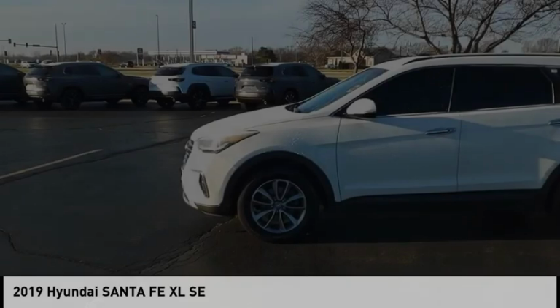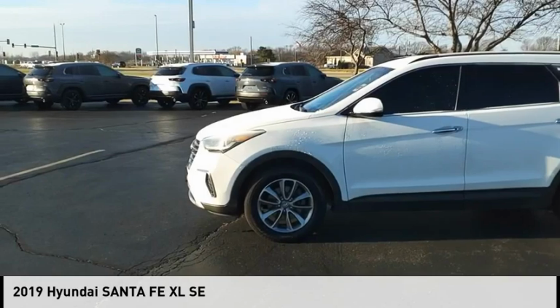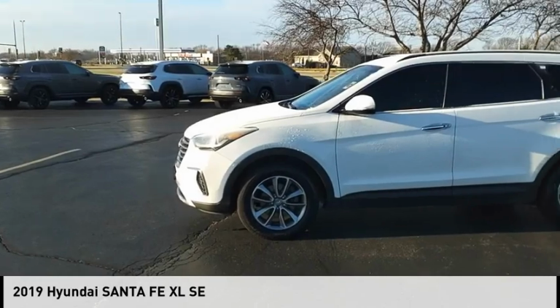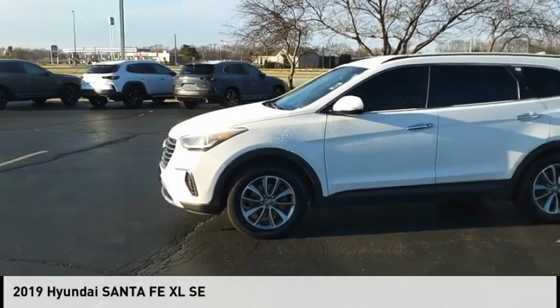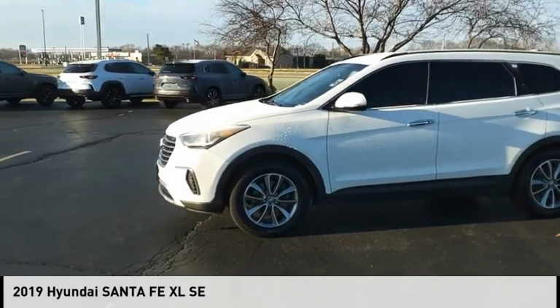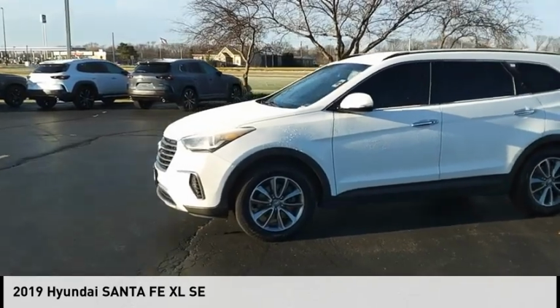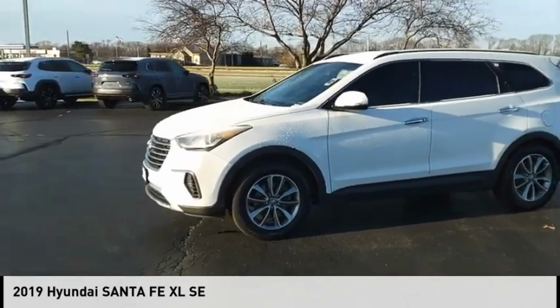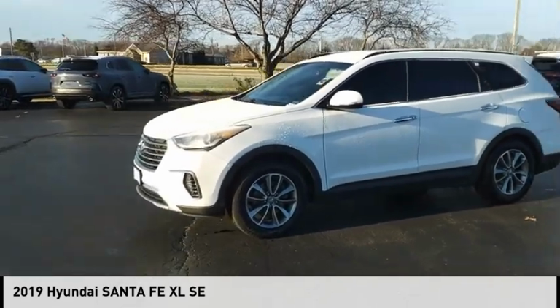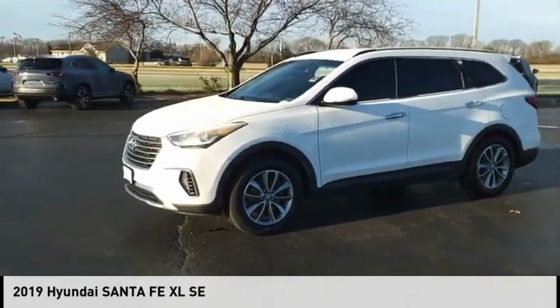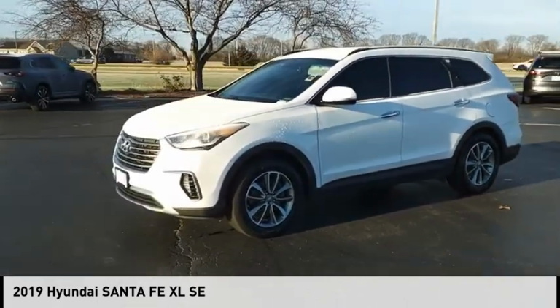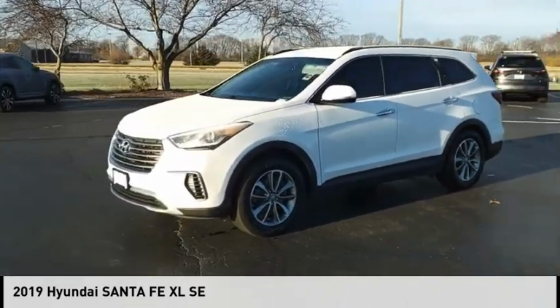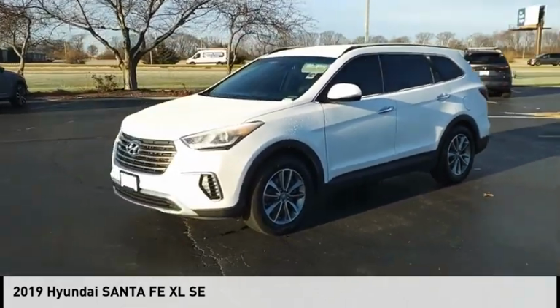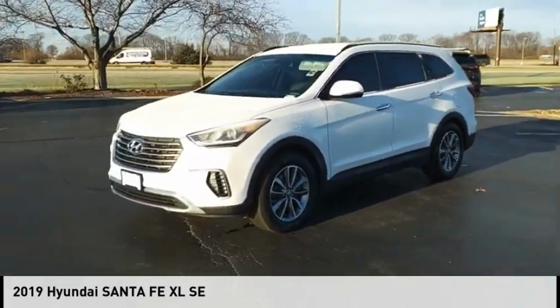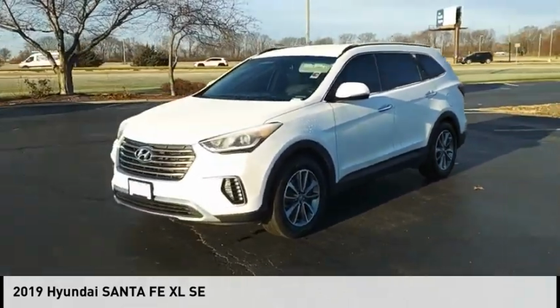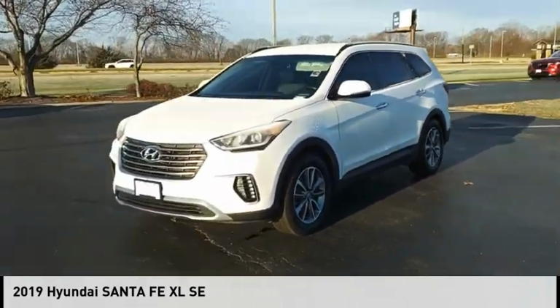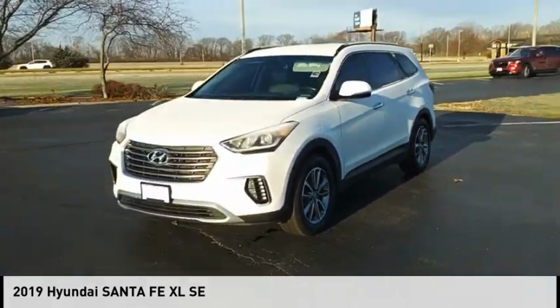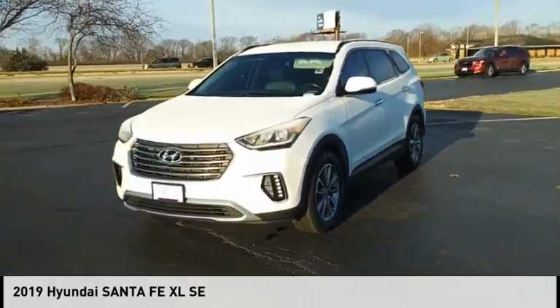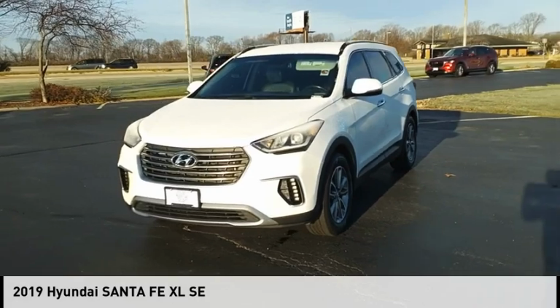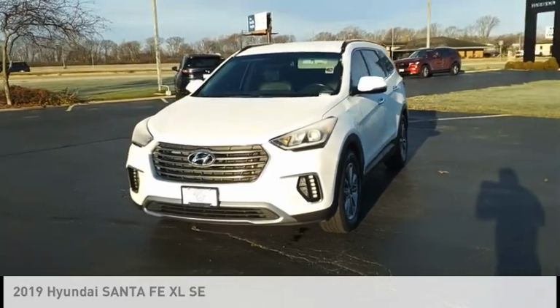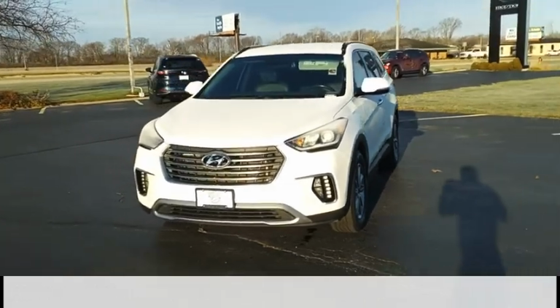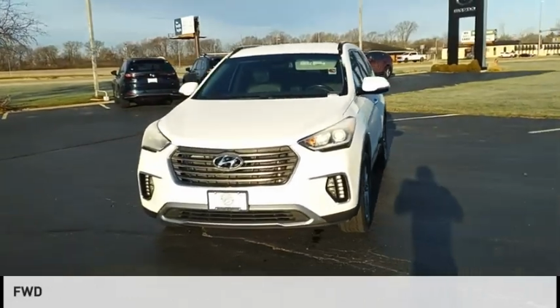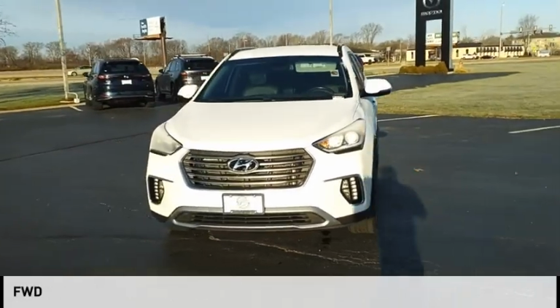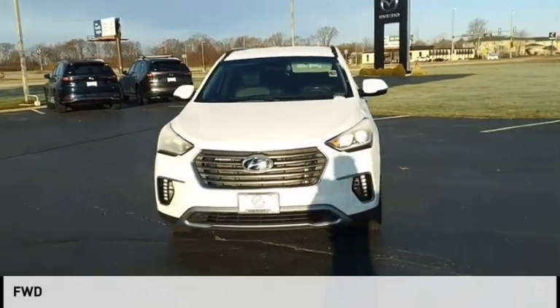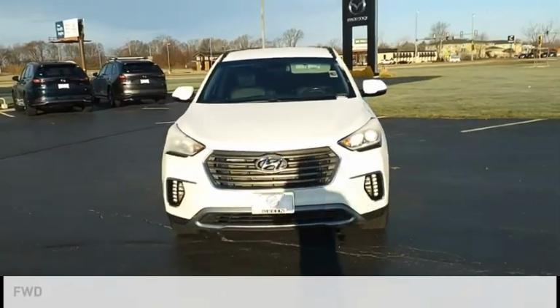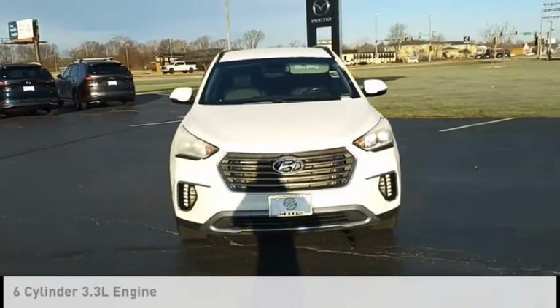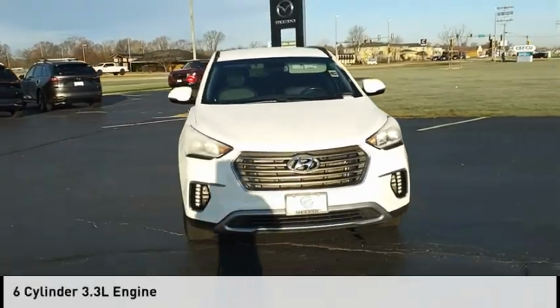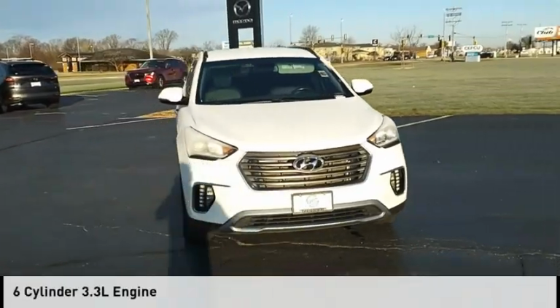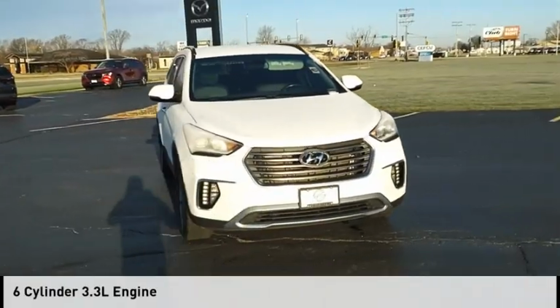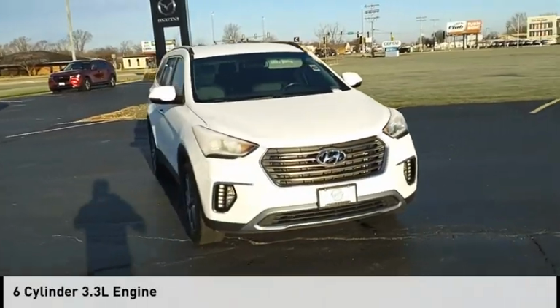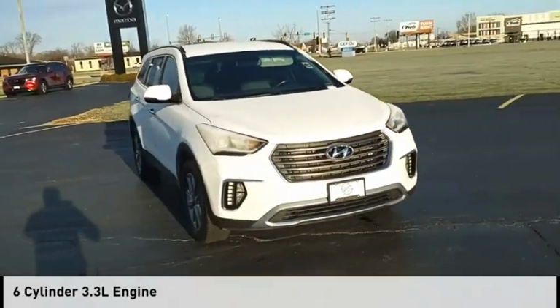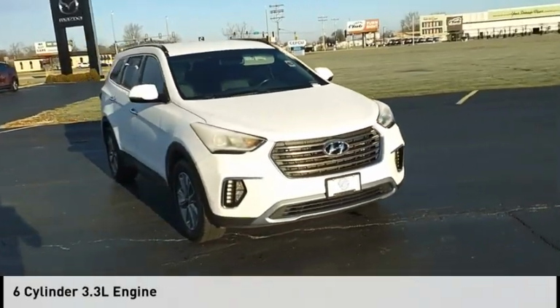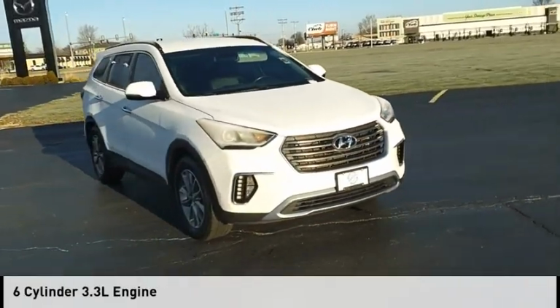We are pleased to show you the 2019 Santa Fe. This vehicle is powered by a front-wheel drive, six-cylinder, 3.3-liter engine.